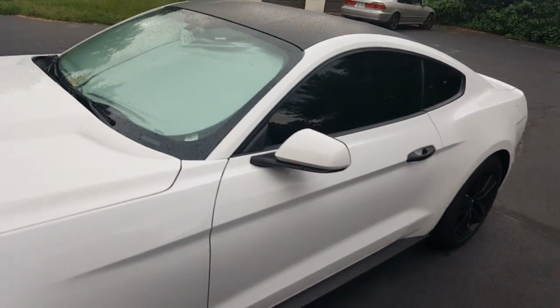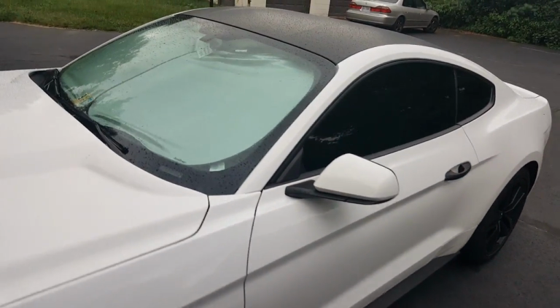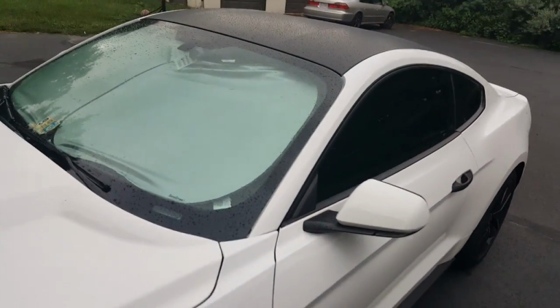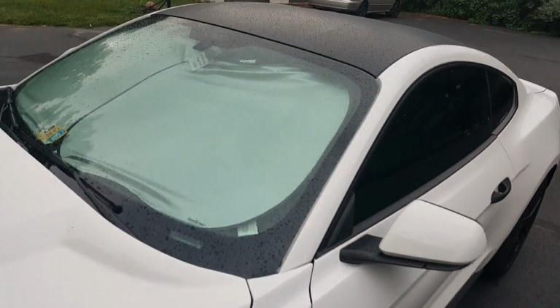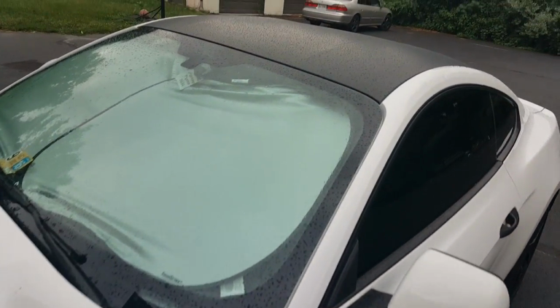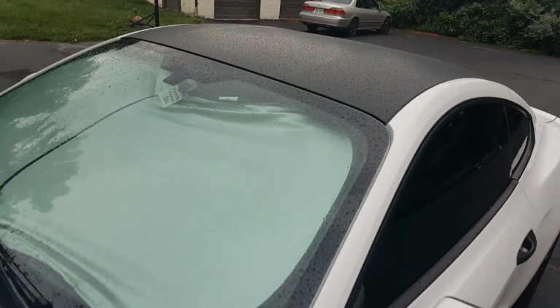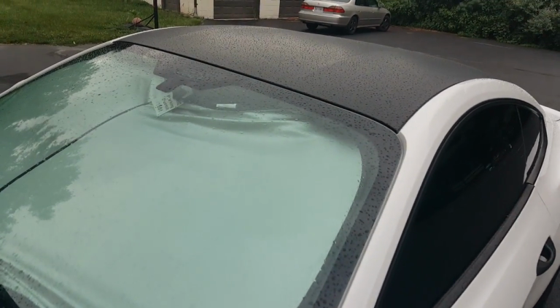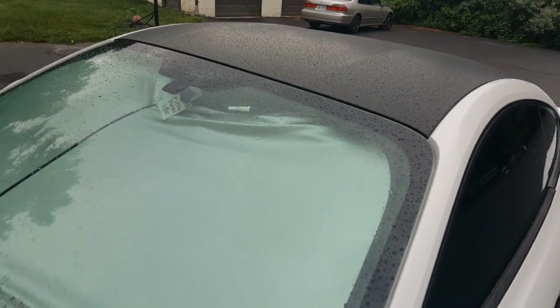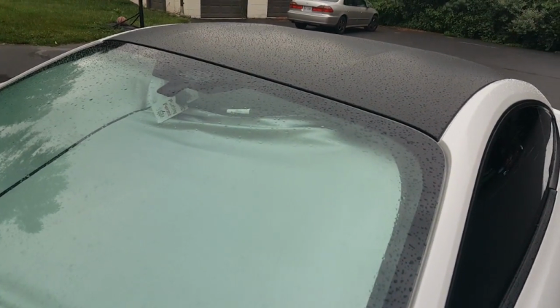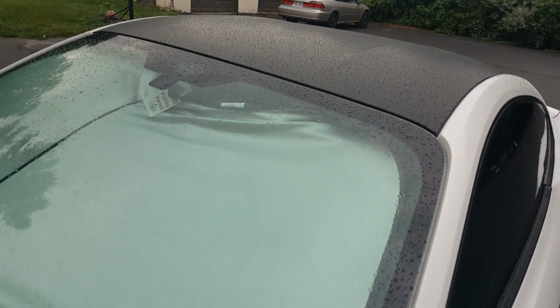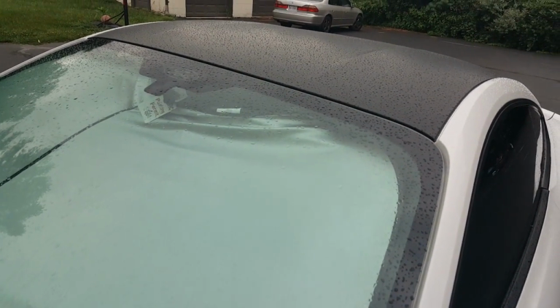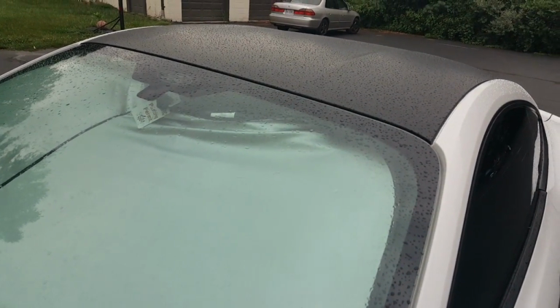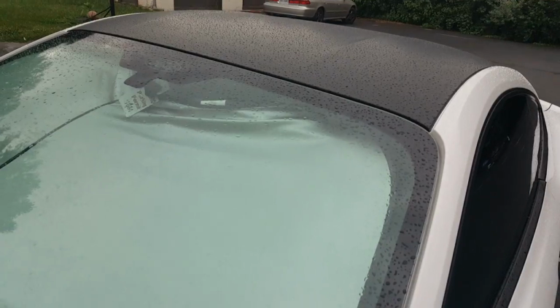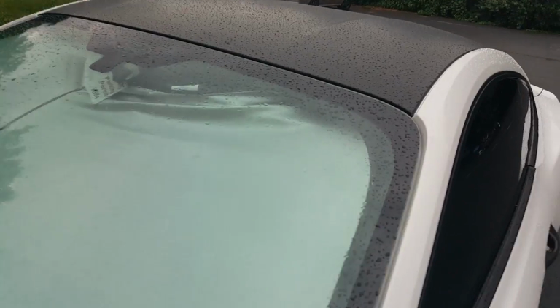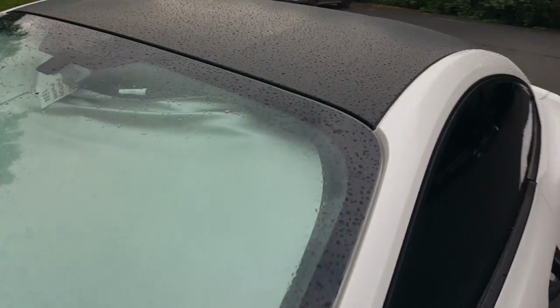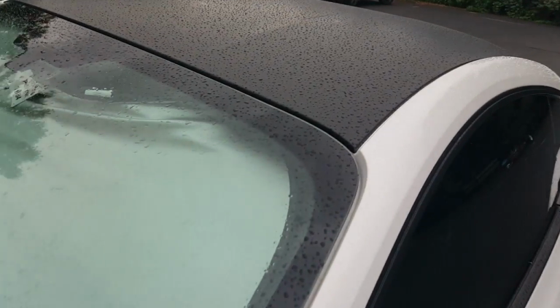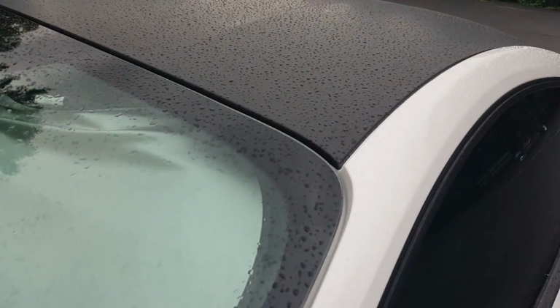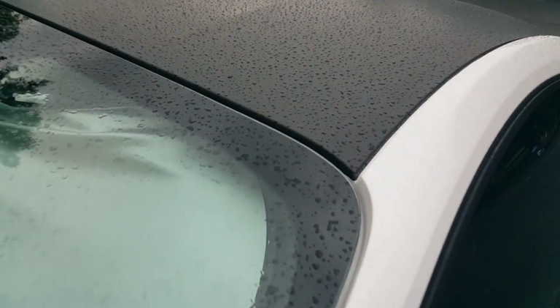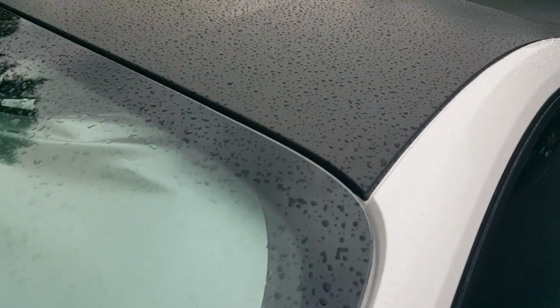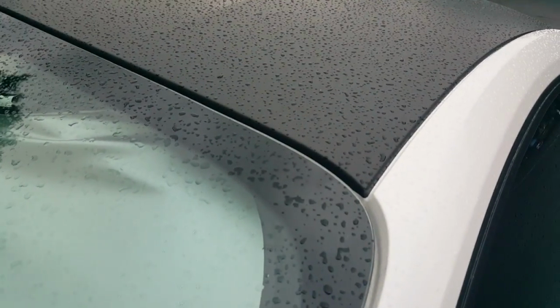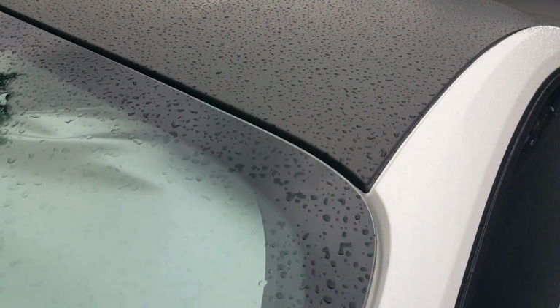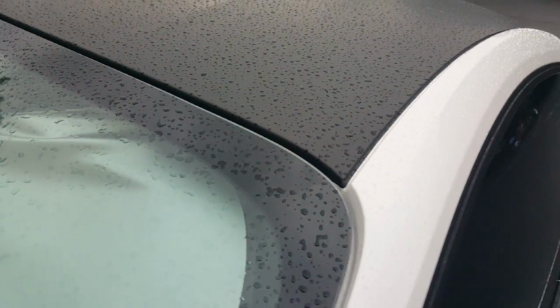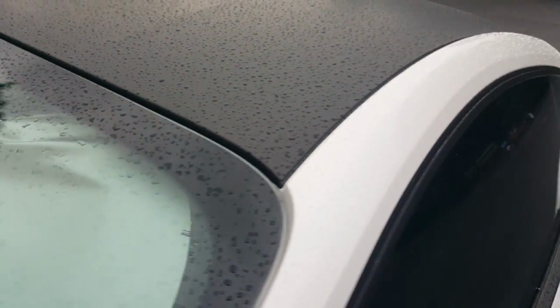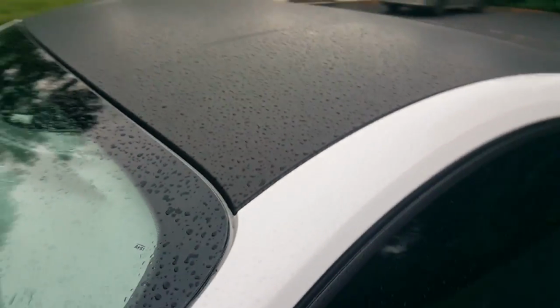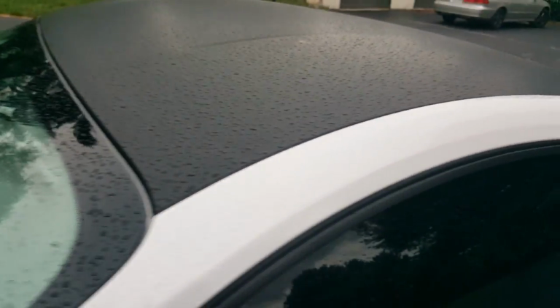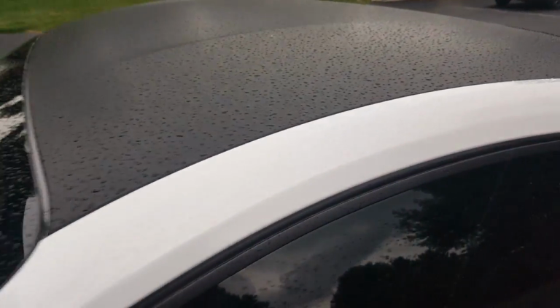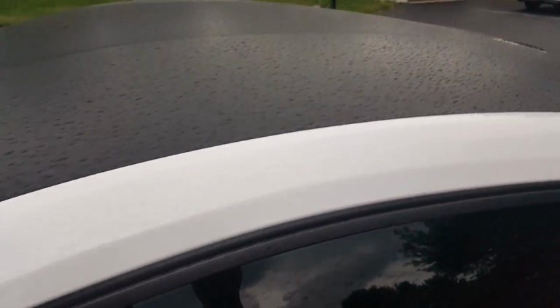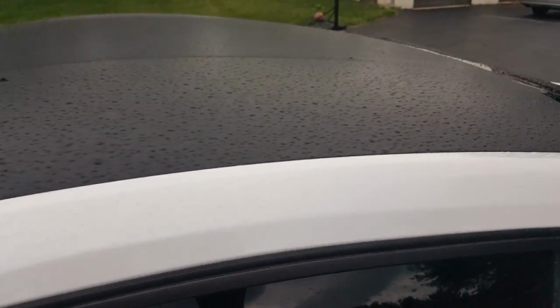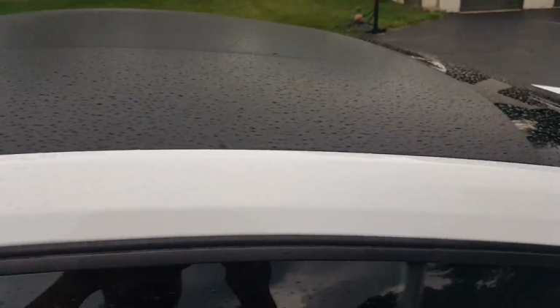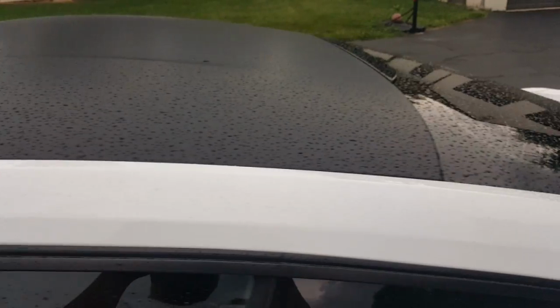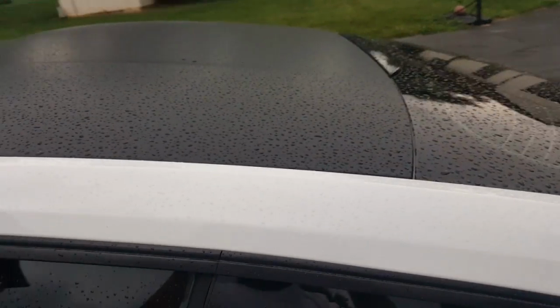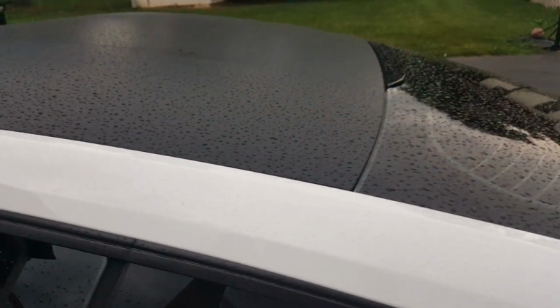Got the new wrap on top. I had it before but I think they did a better job this time — different company.